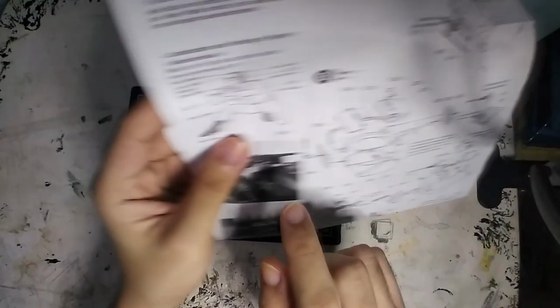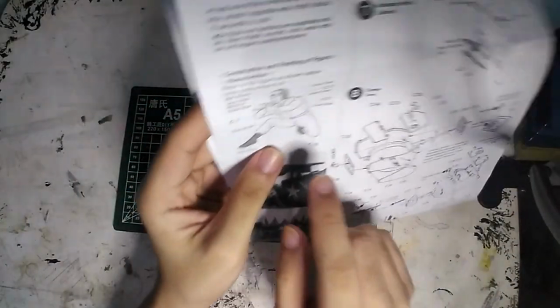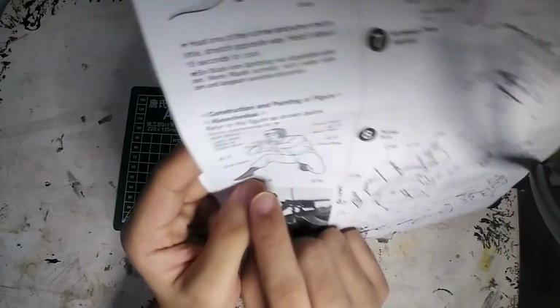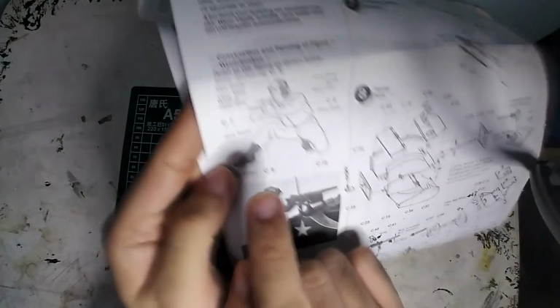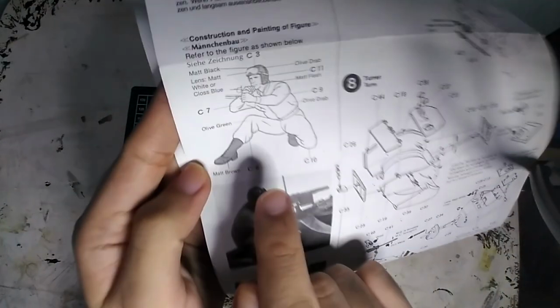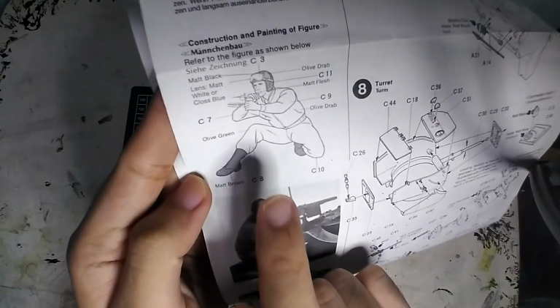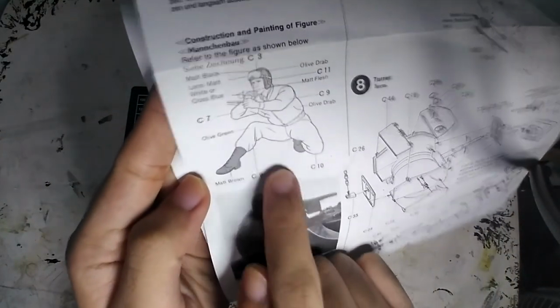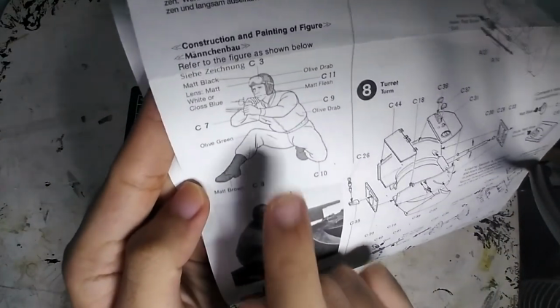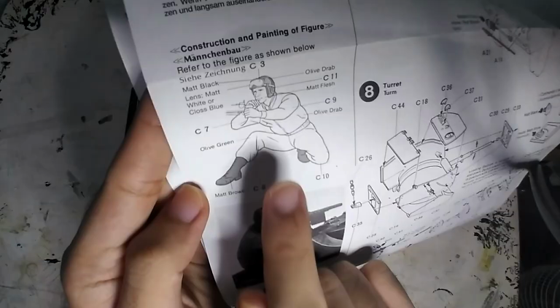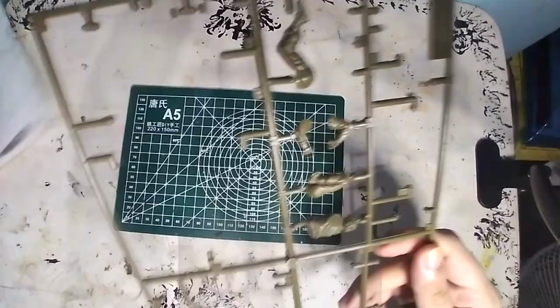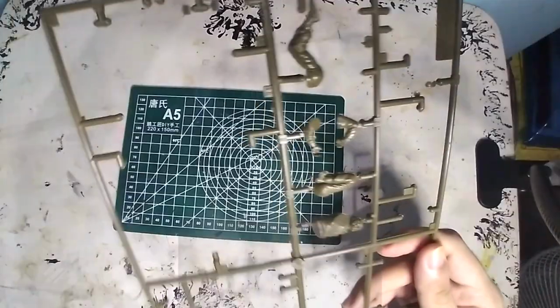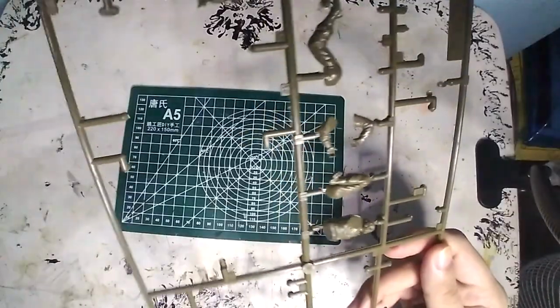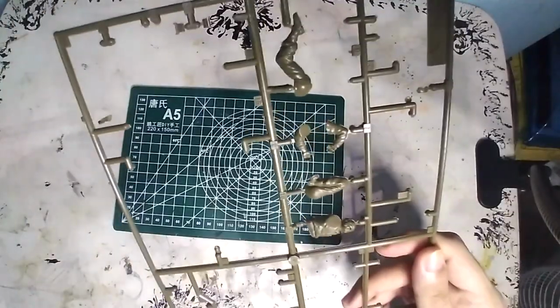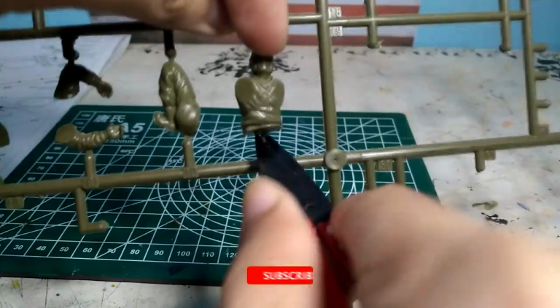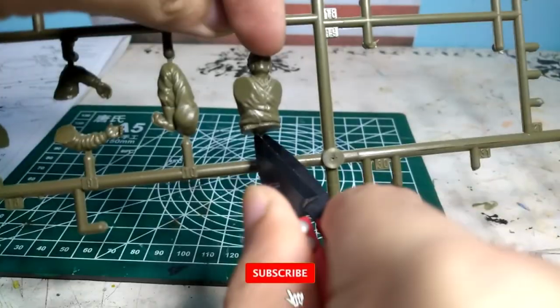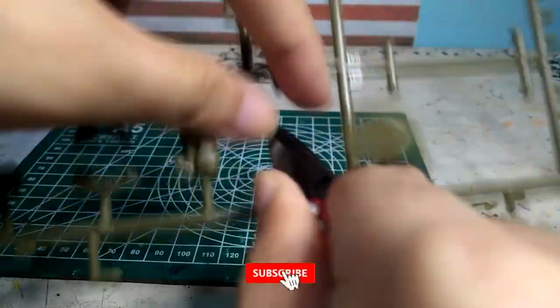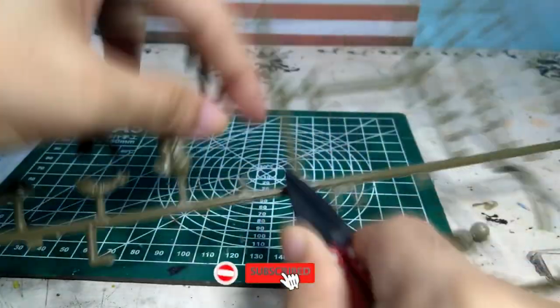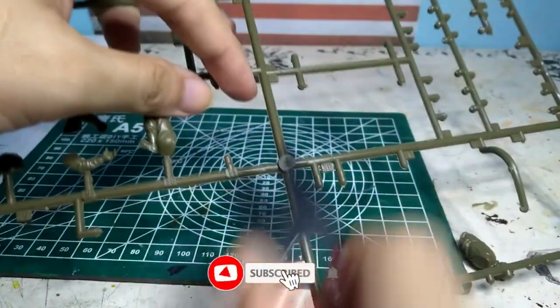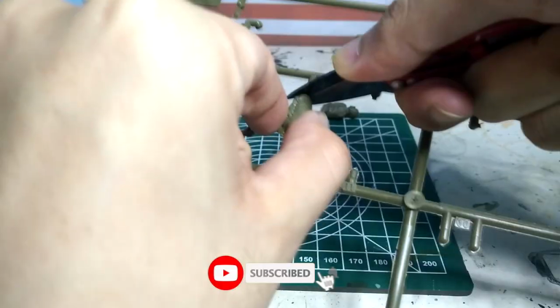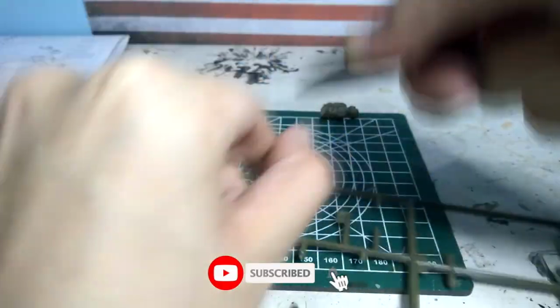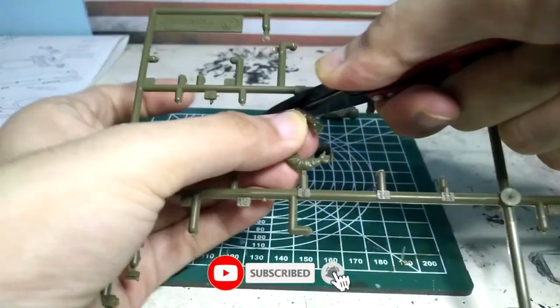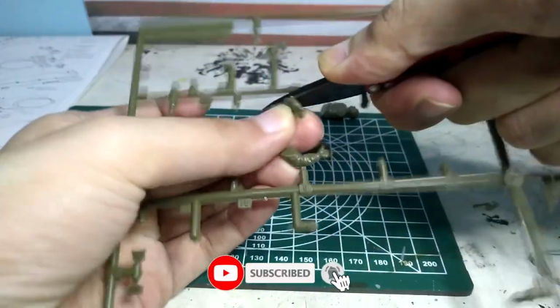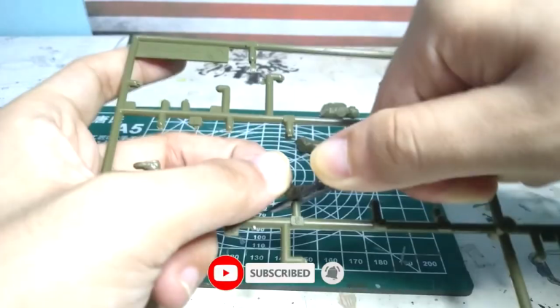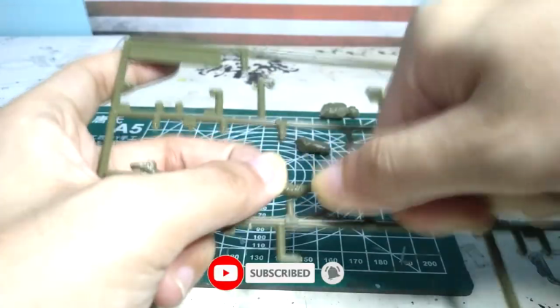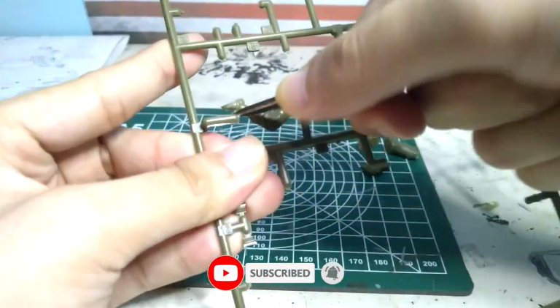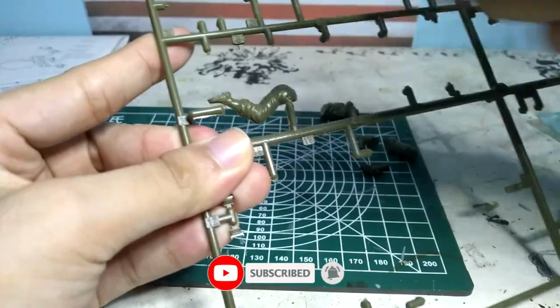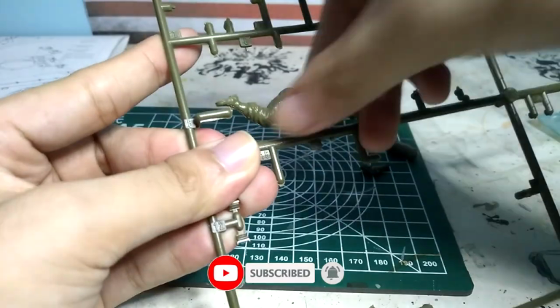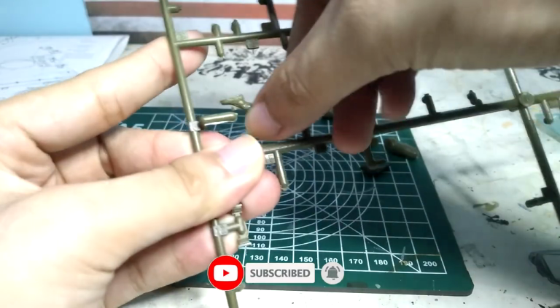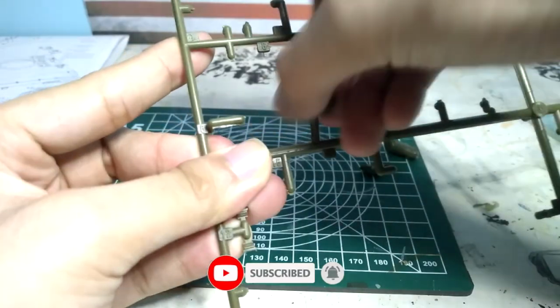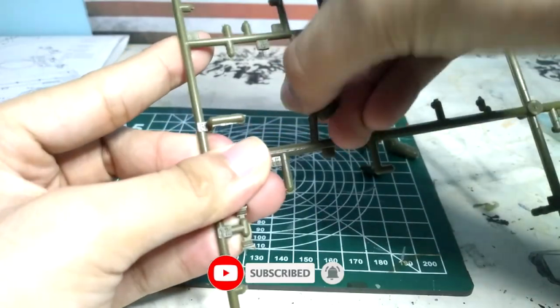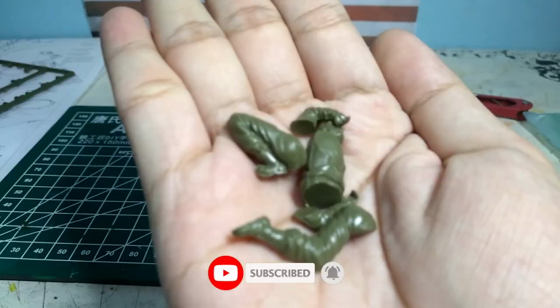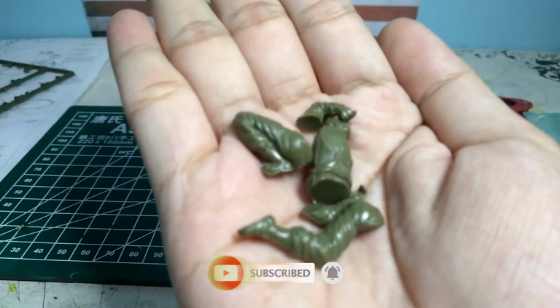Hello! Today we will build the soldiers of my kit from the Tamiya 1:35 scale M5A1 Light Tank pursuit operation set.